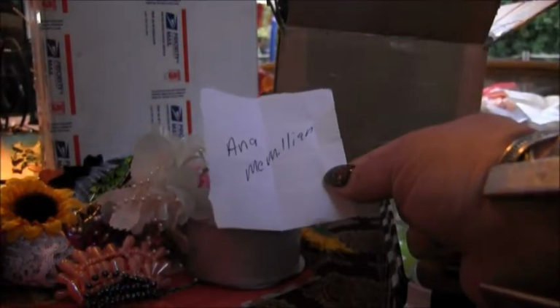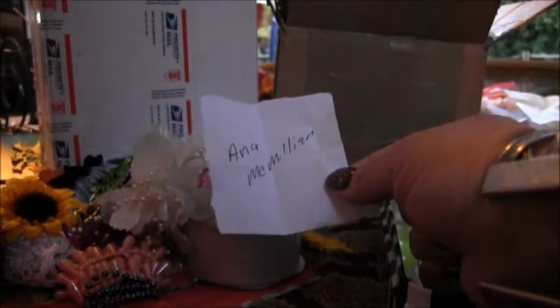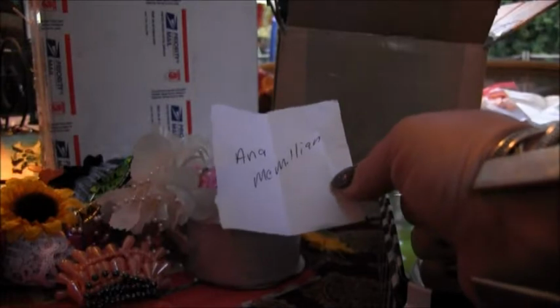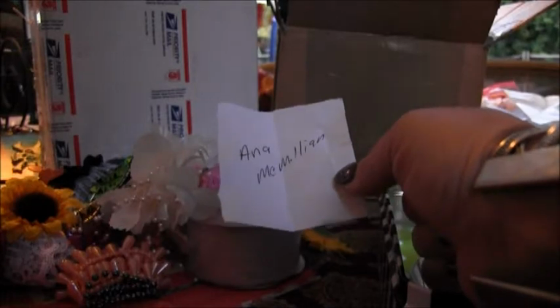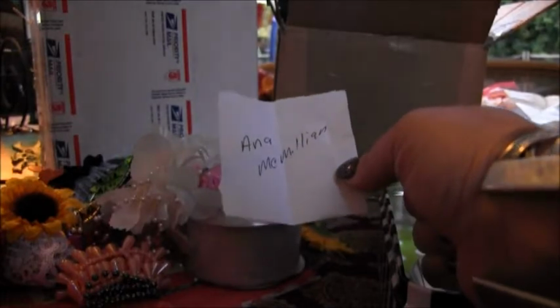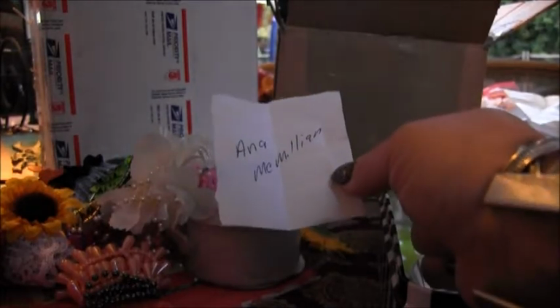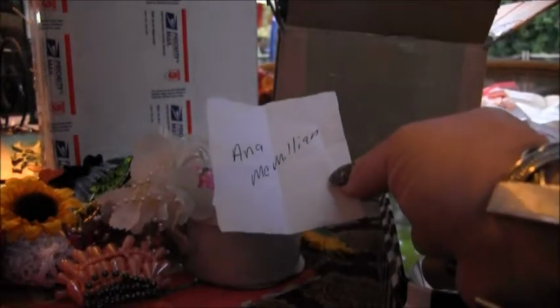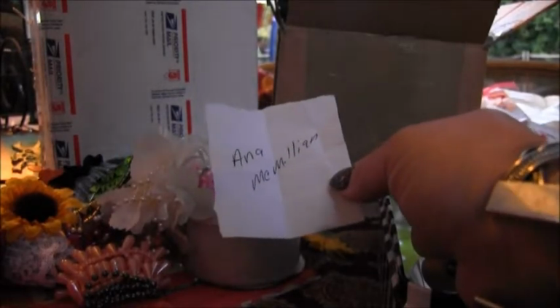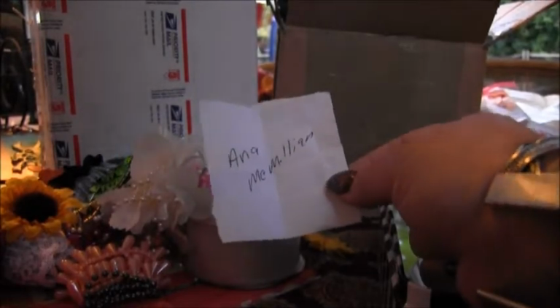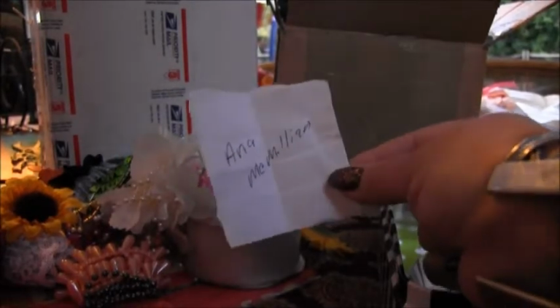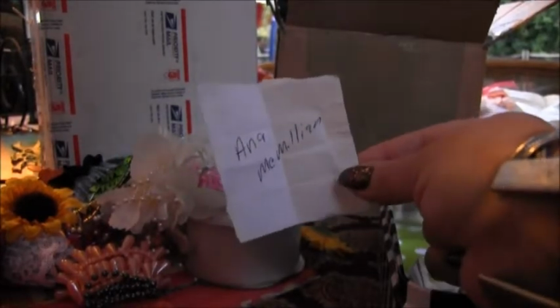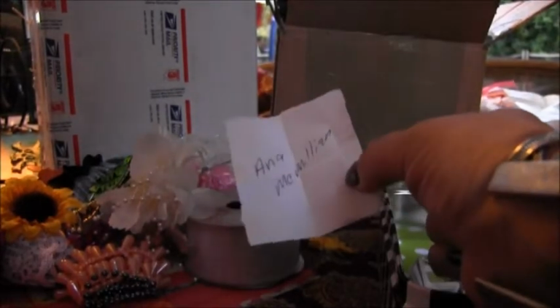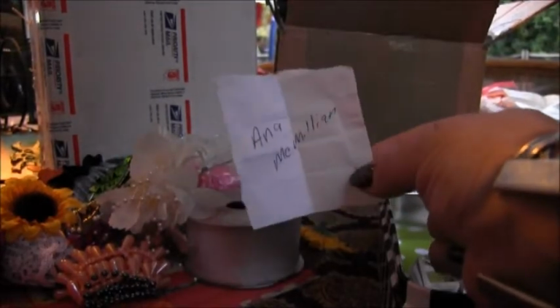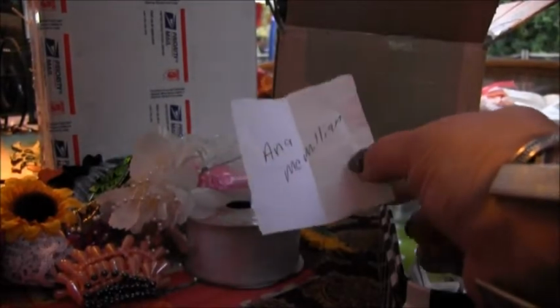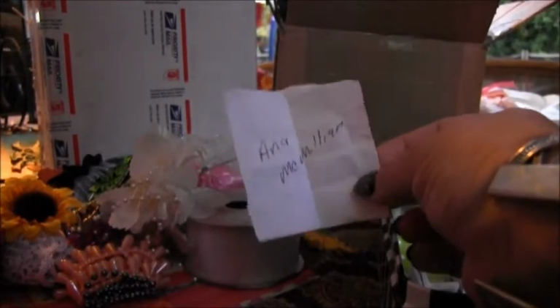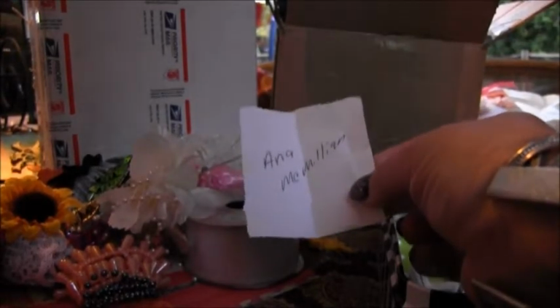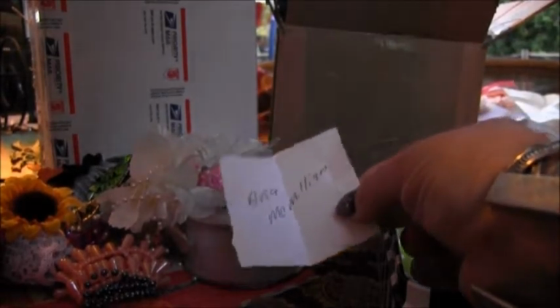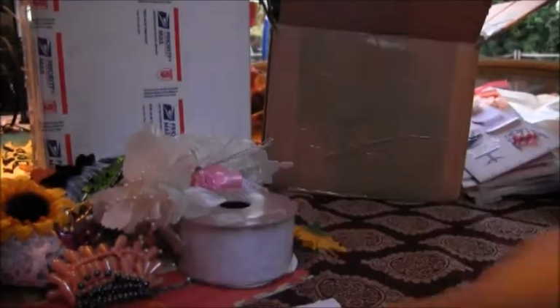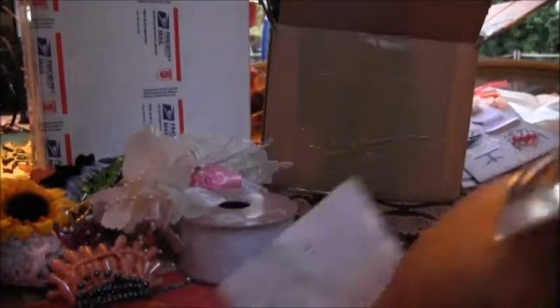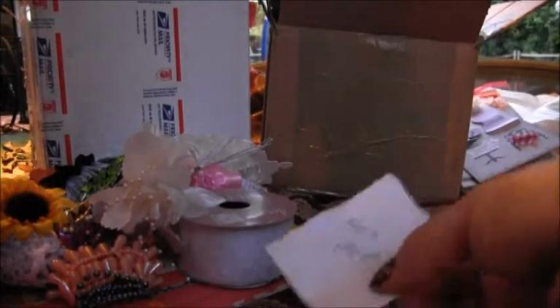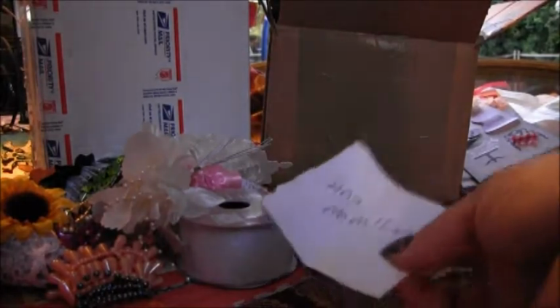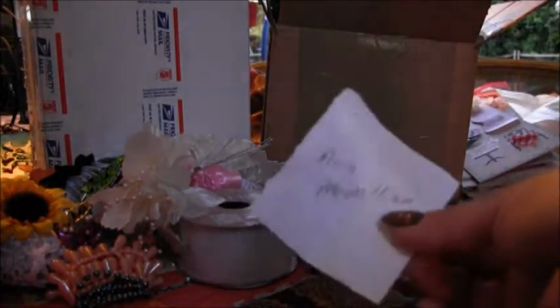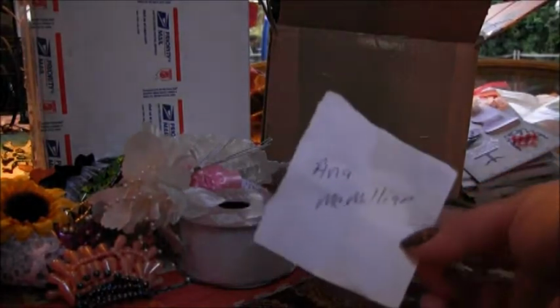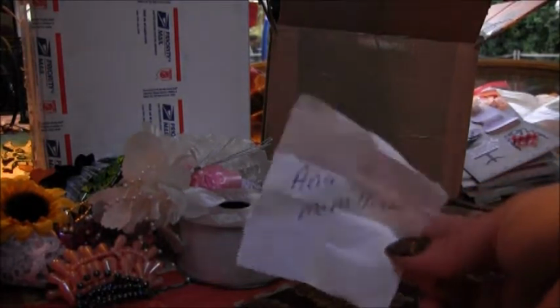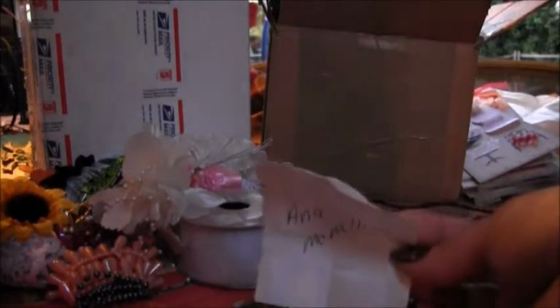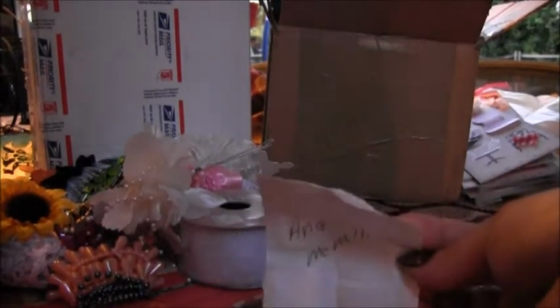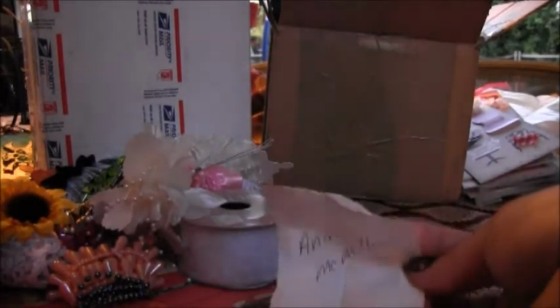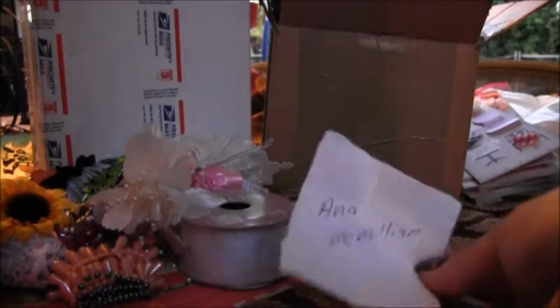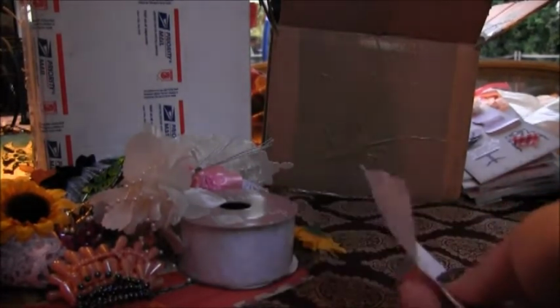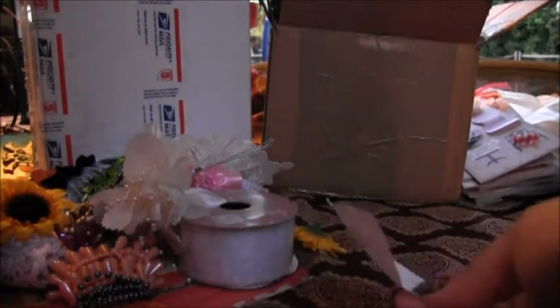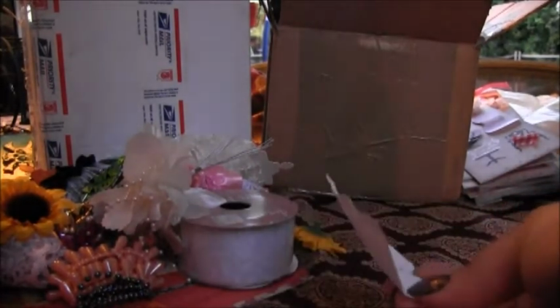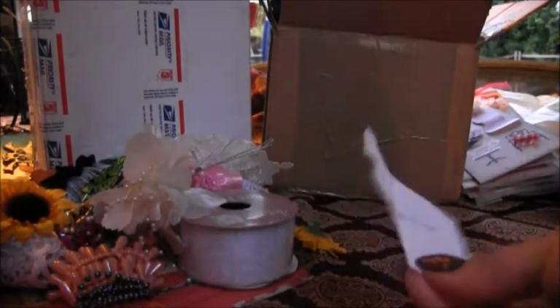Anna! Anna won! Okay, so Anna won the raffle, yay! Congrats!